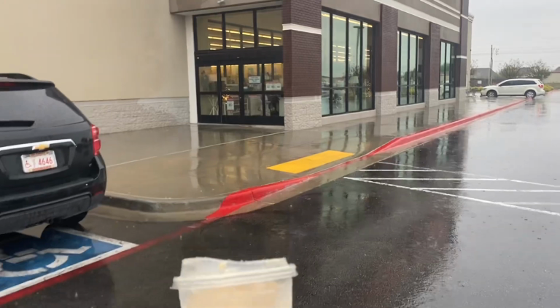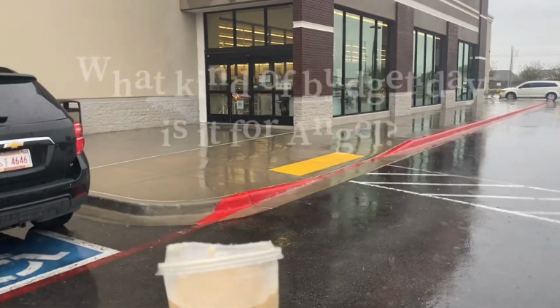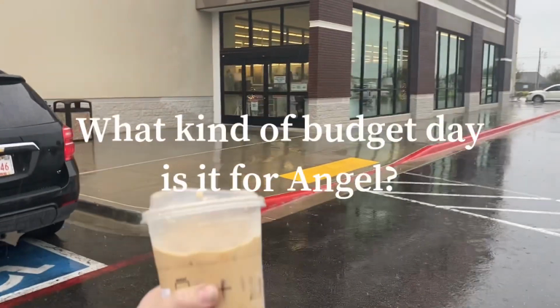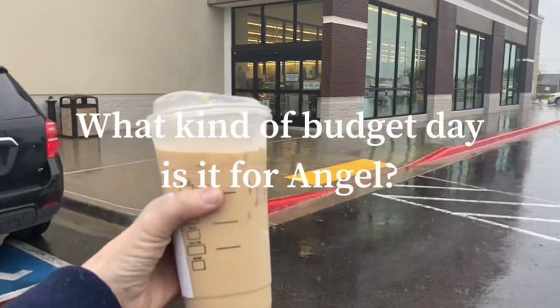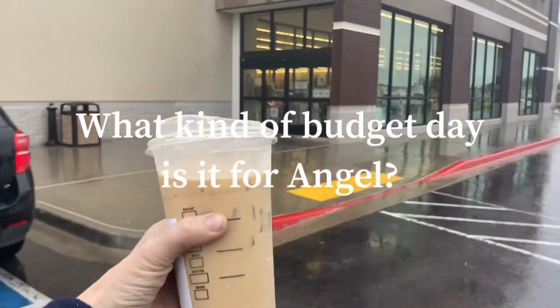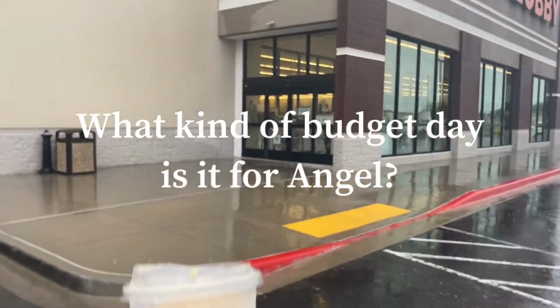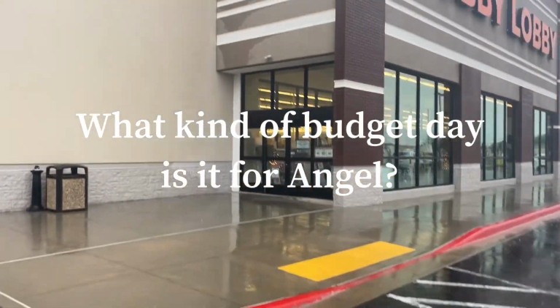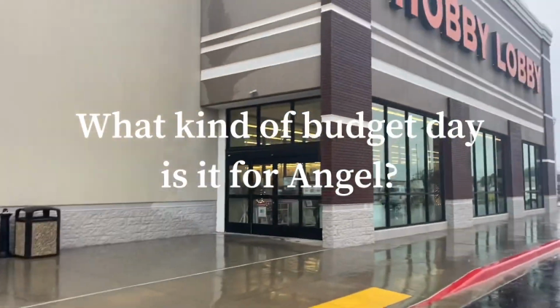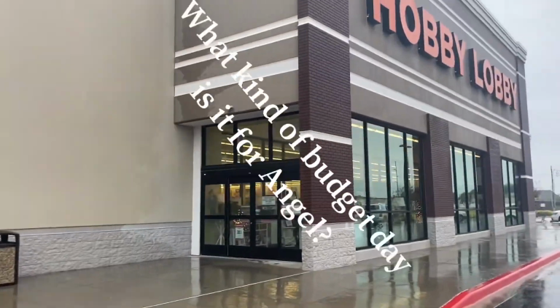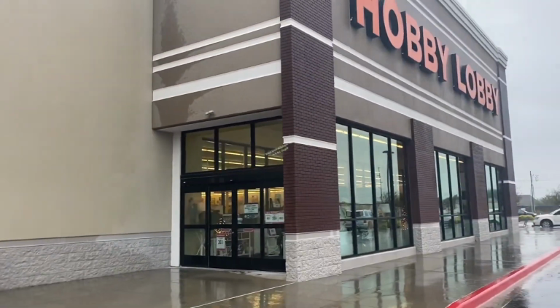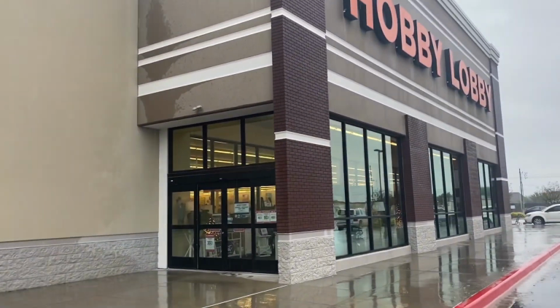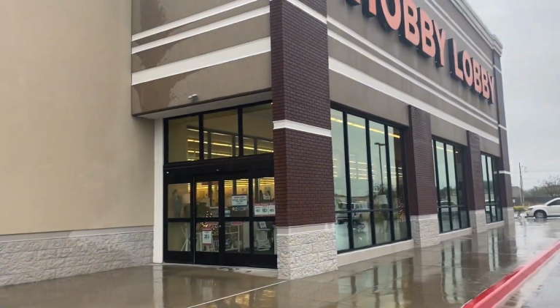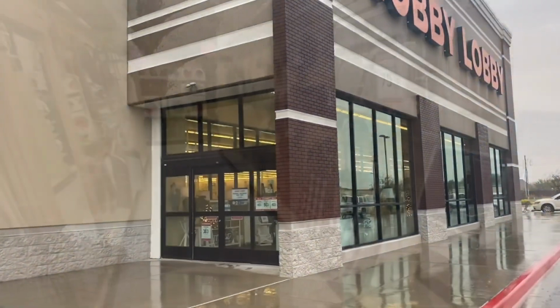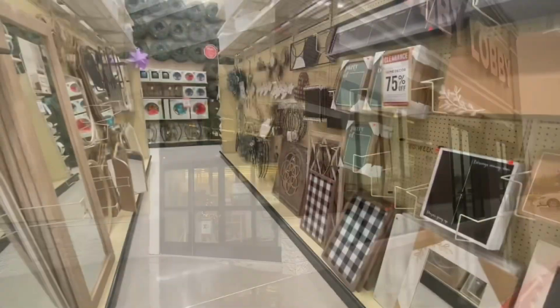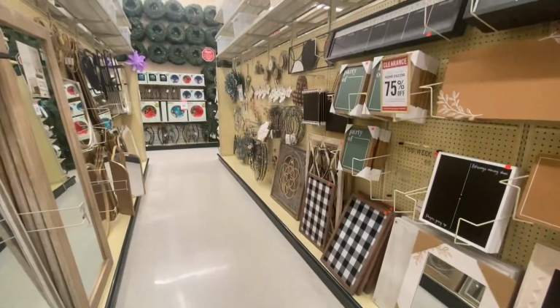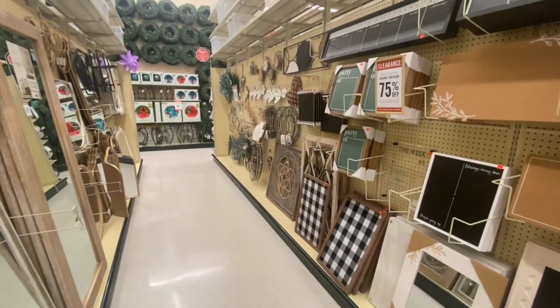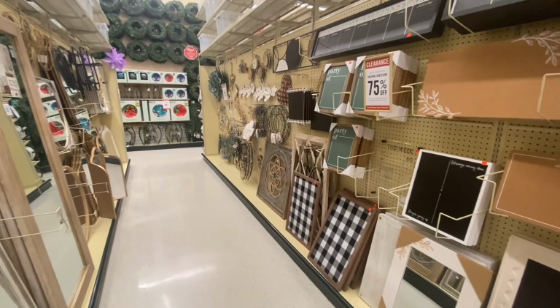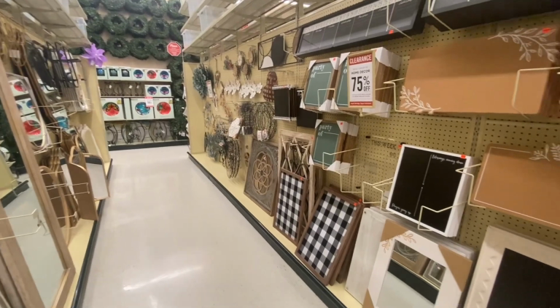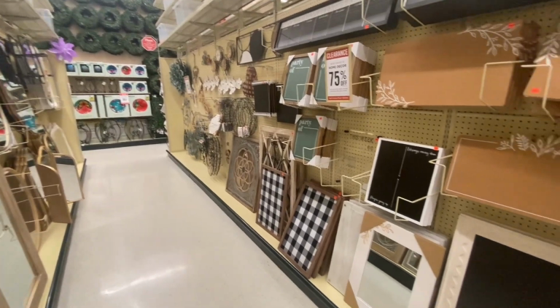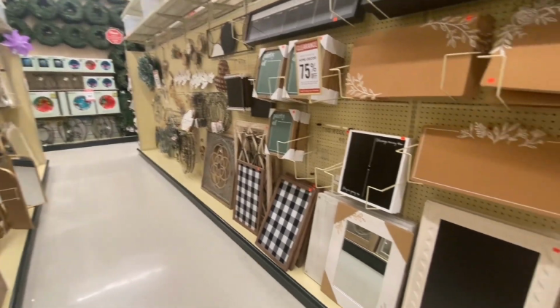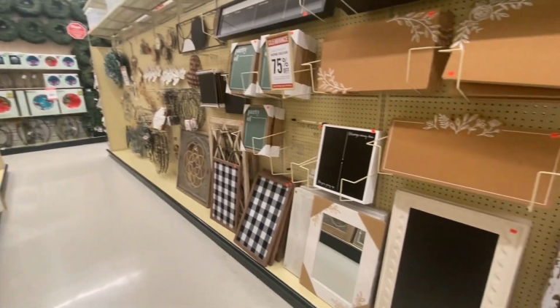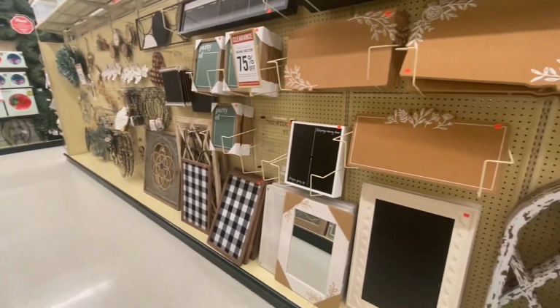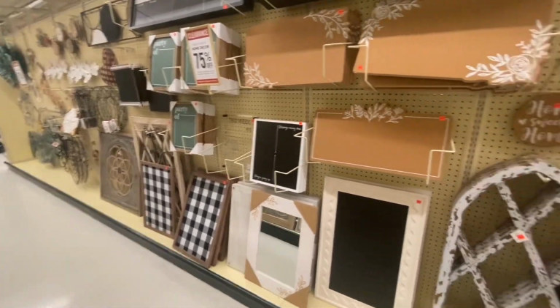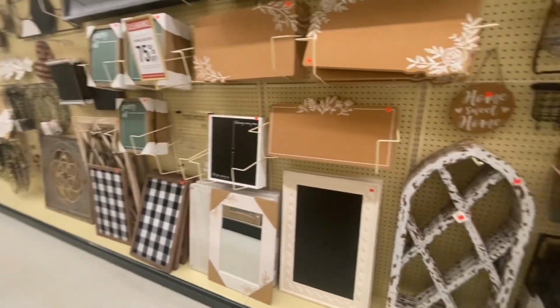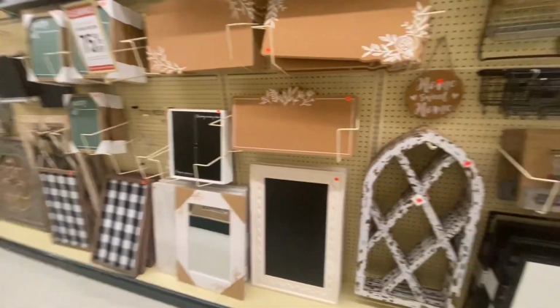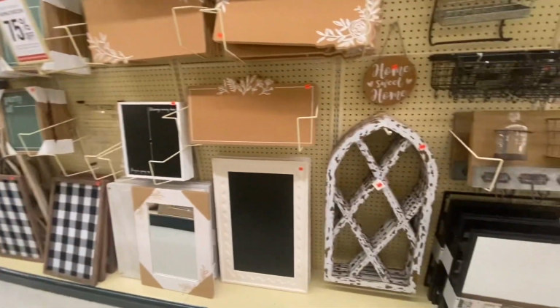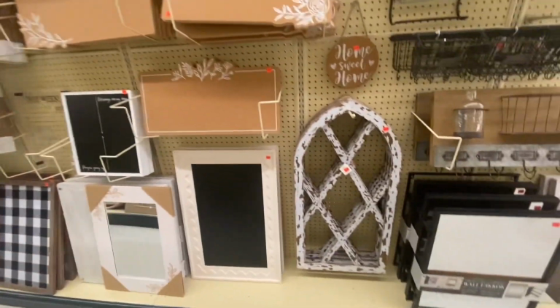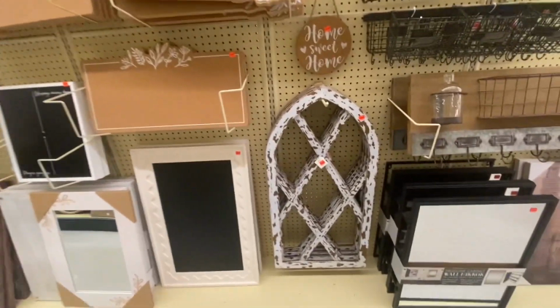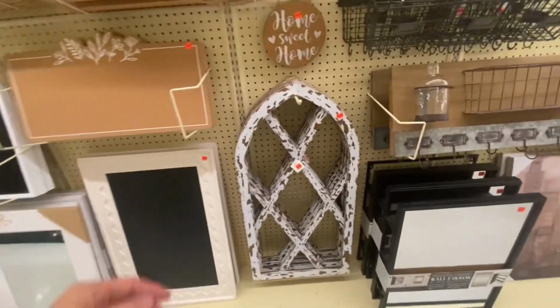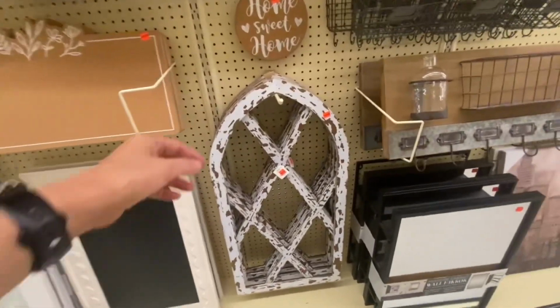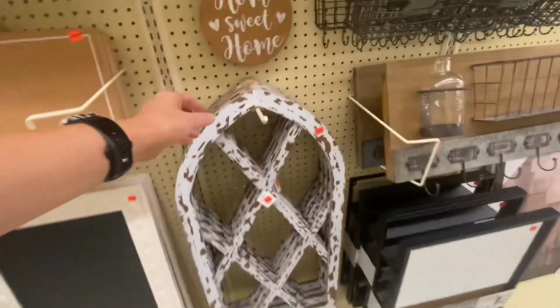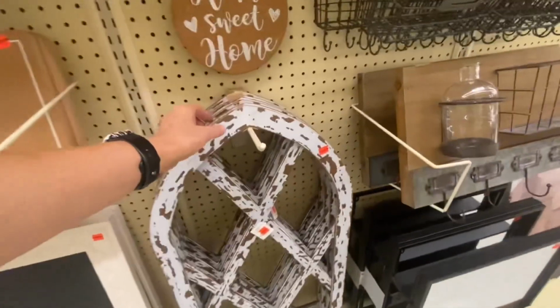What kind of budget day is it for Angel? It's a buy iced coffee day! And I'm stopping in Hobby Lobby because rumor has it they have a ton of stuff on sale.